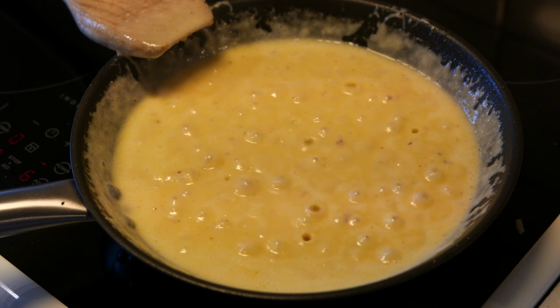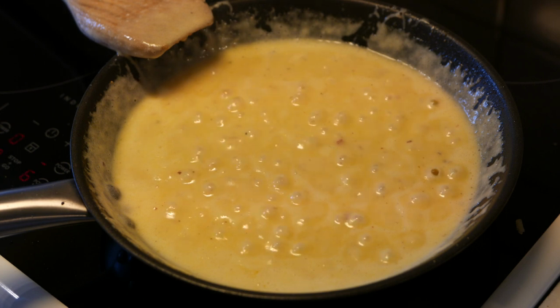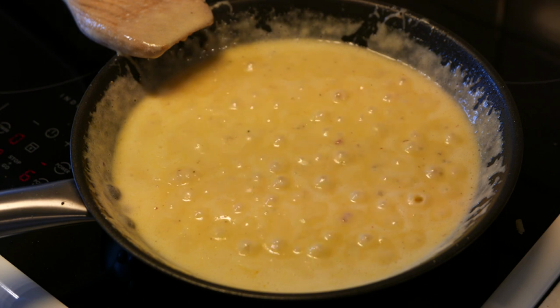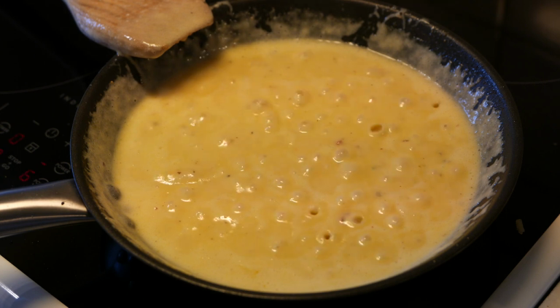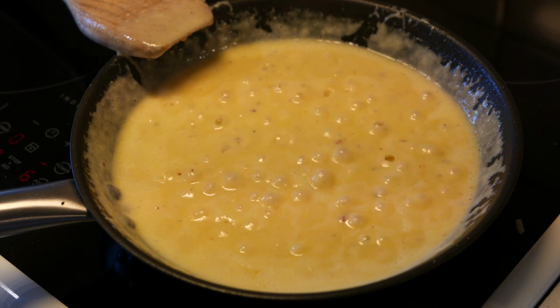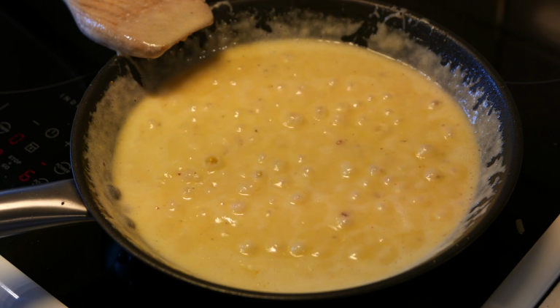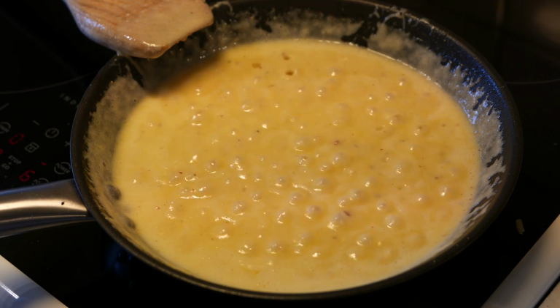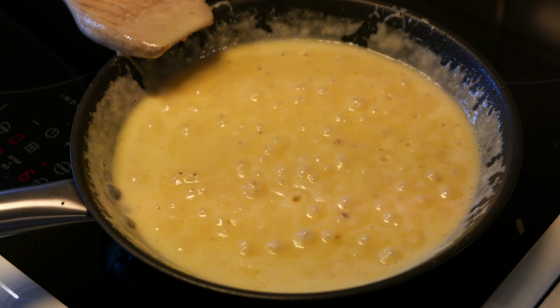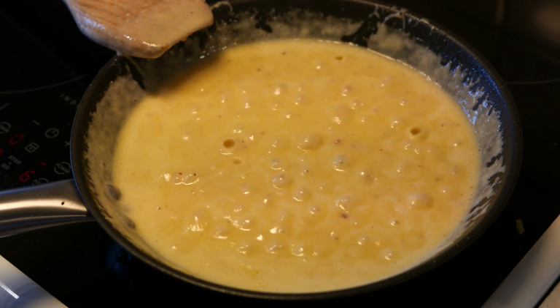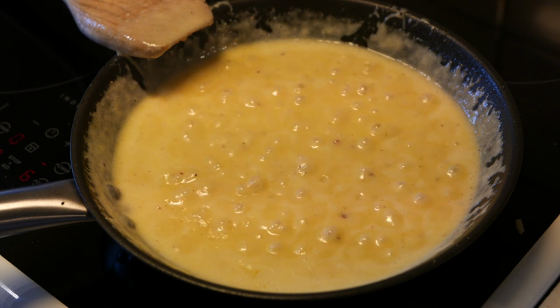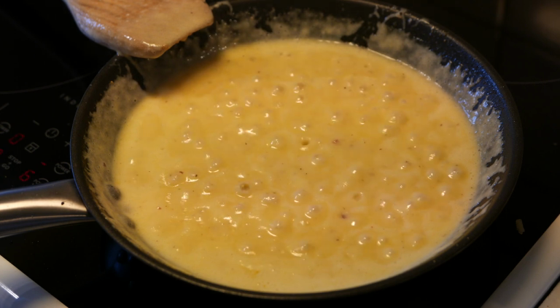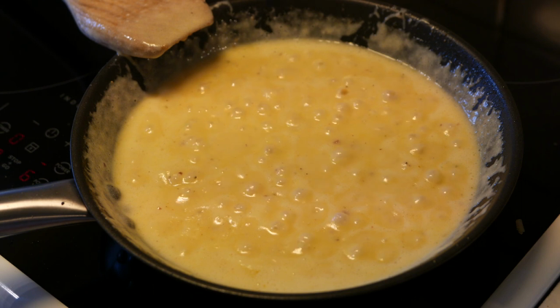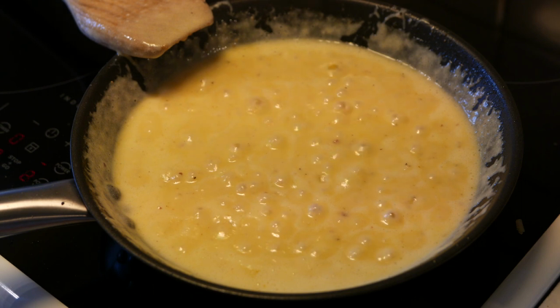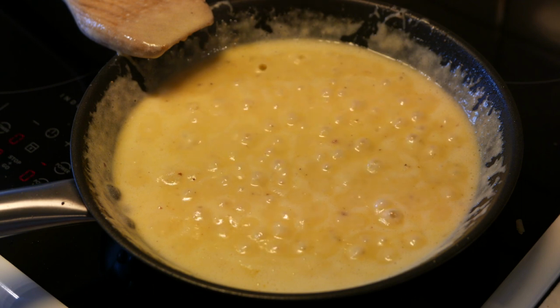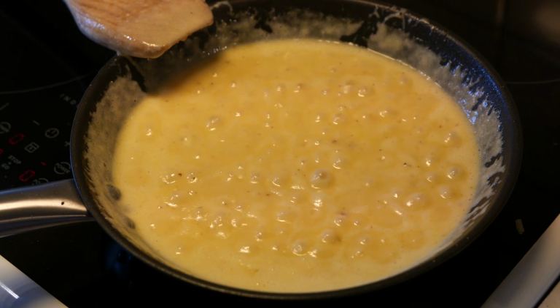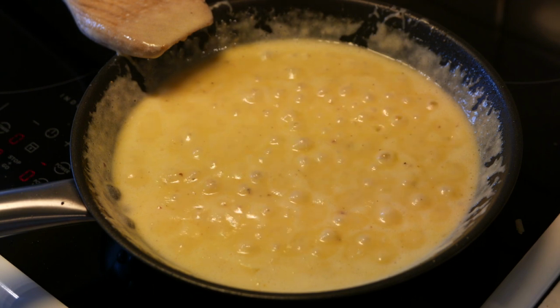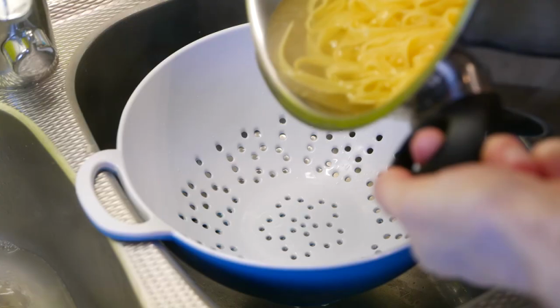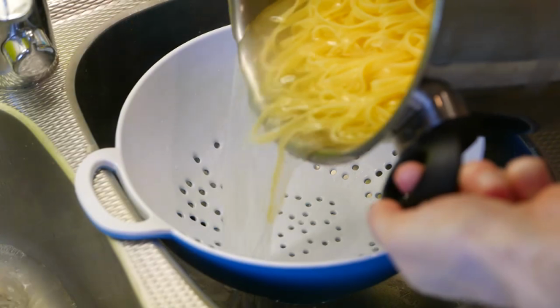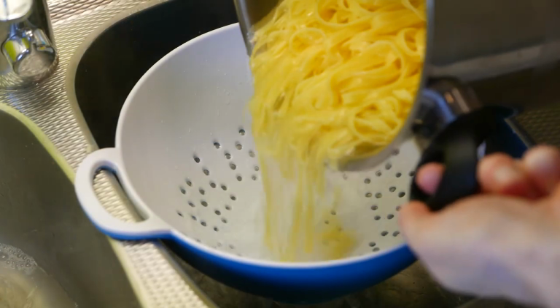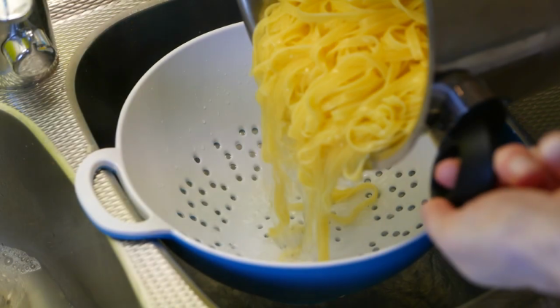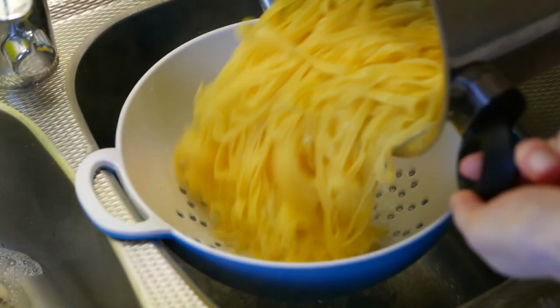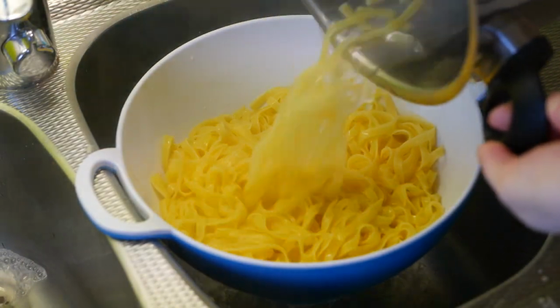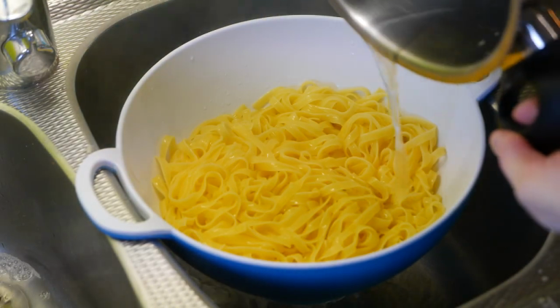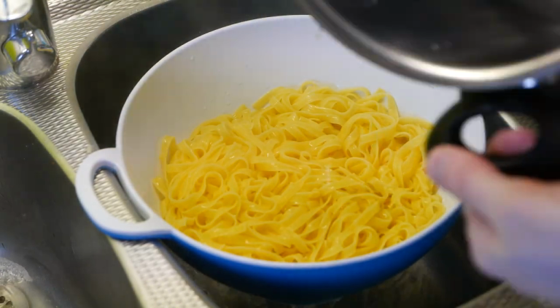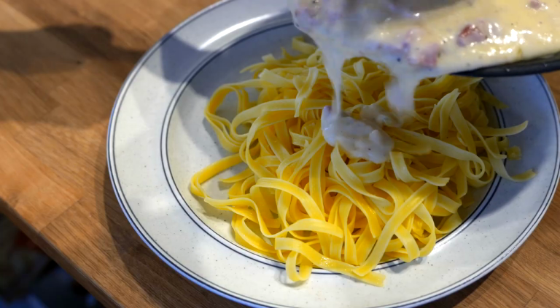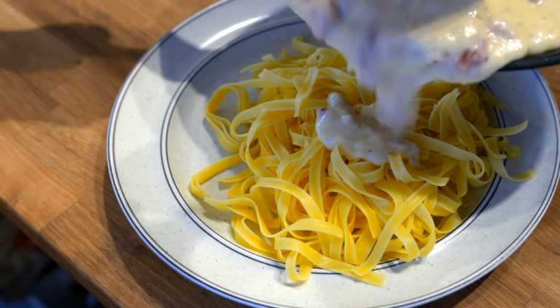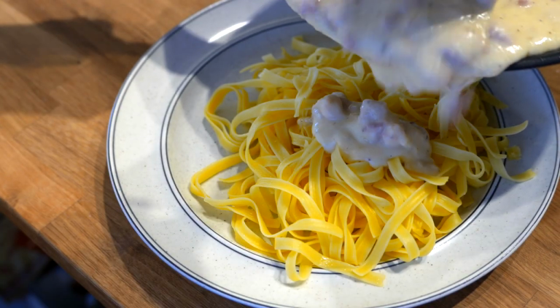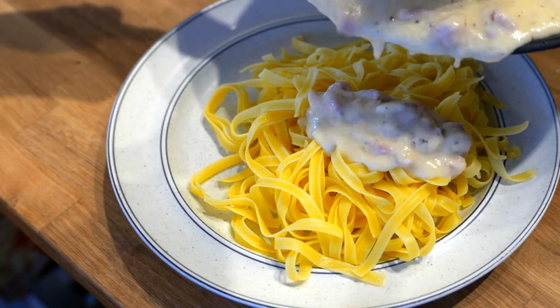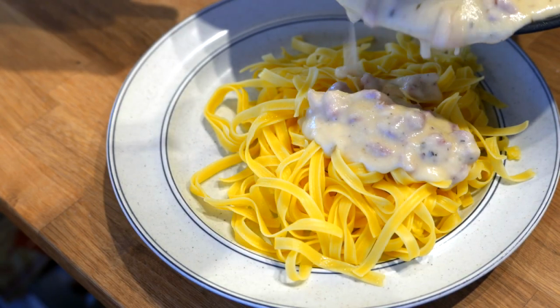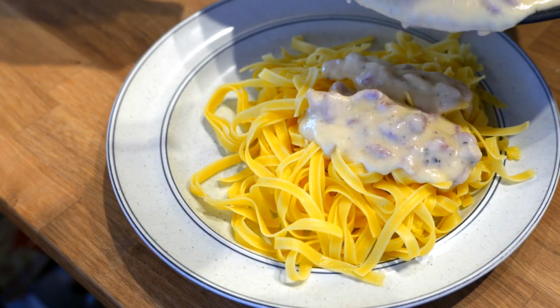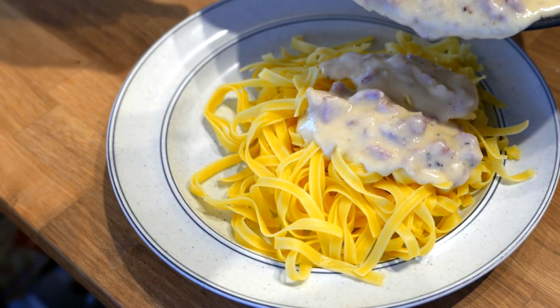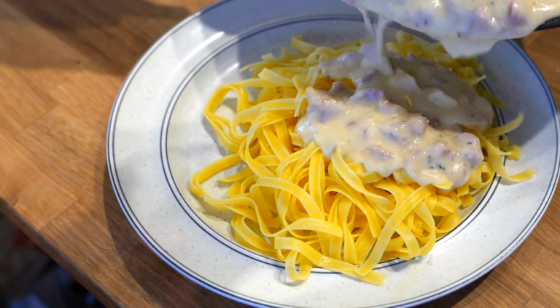Try the pasta occasionally once it starts to soften, until it reaches a level of chewiness that you like. Run the pasta through a strainer and serve with the sauce. Enjoy!